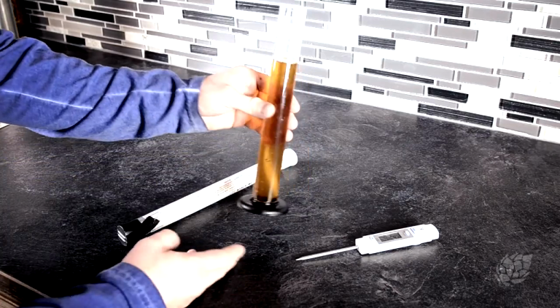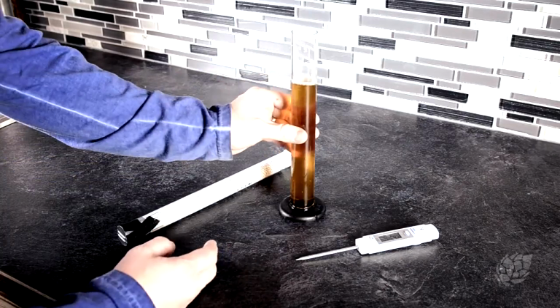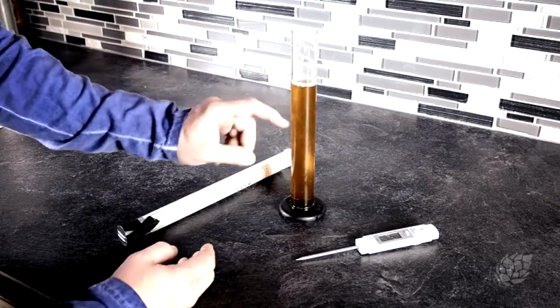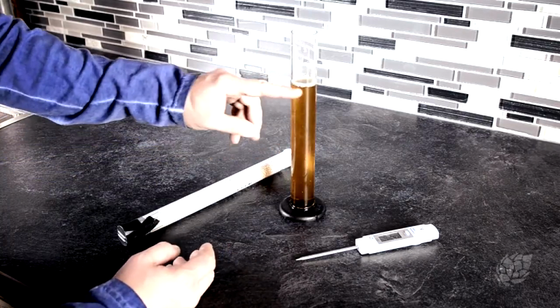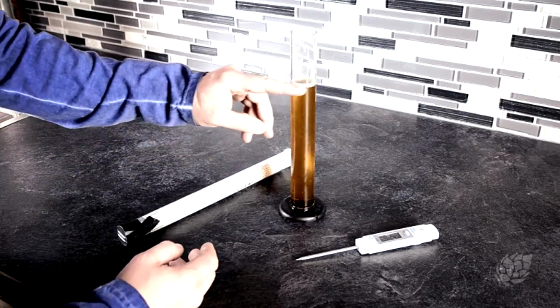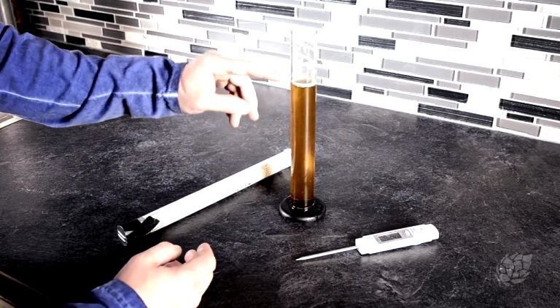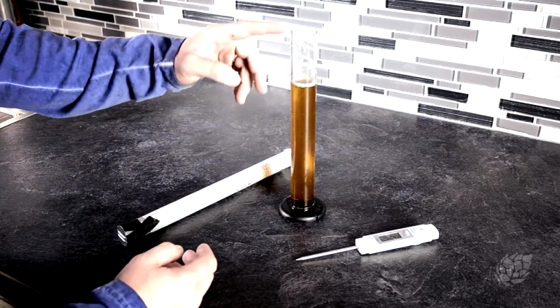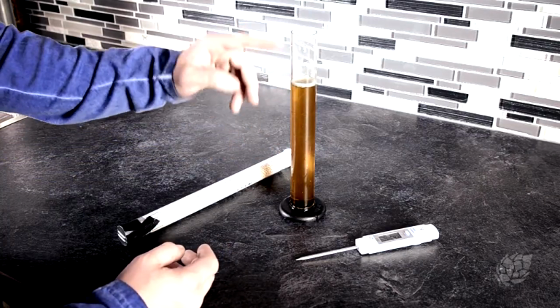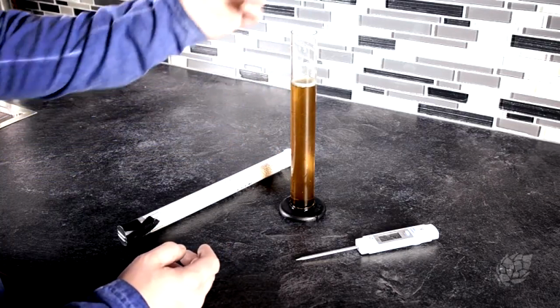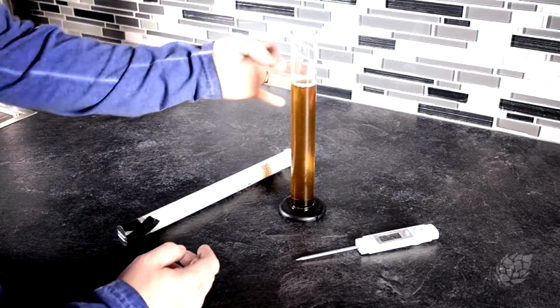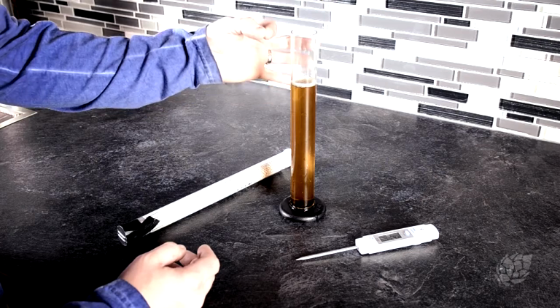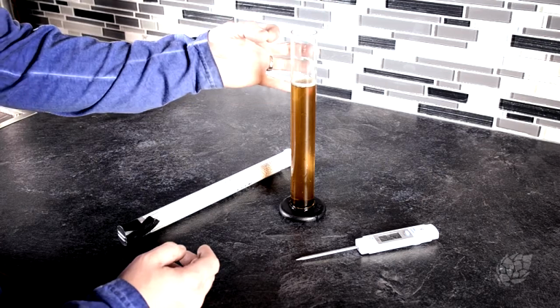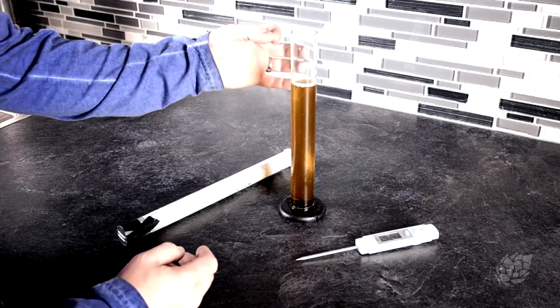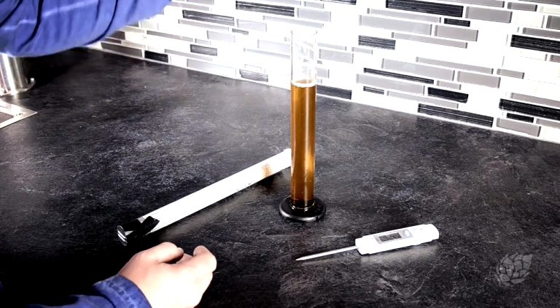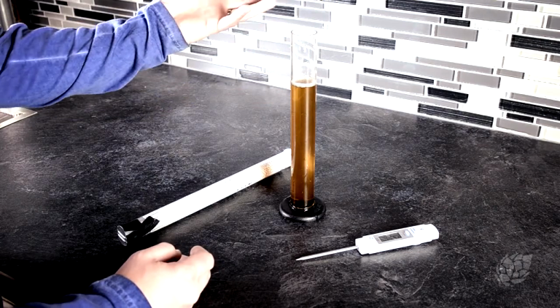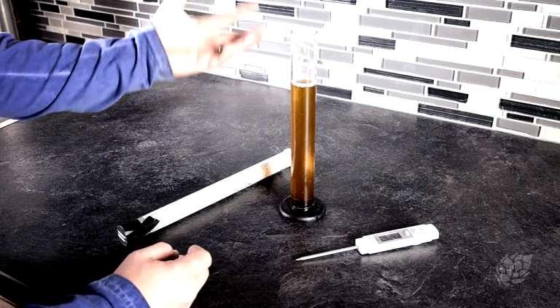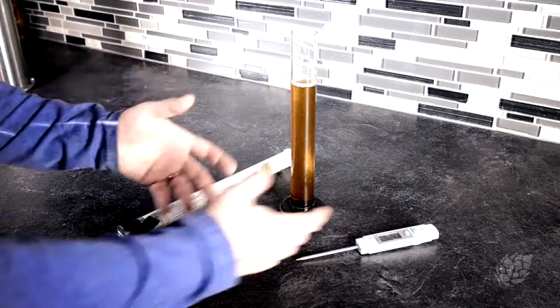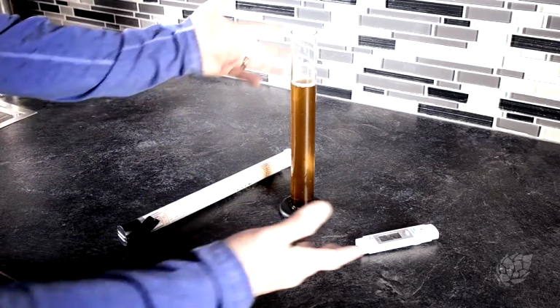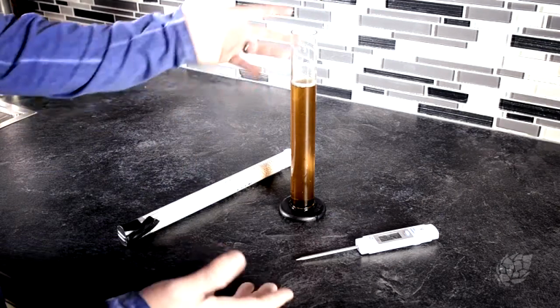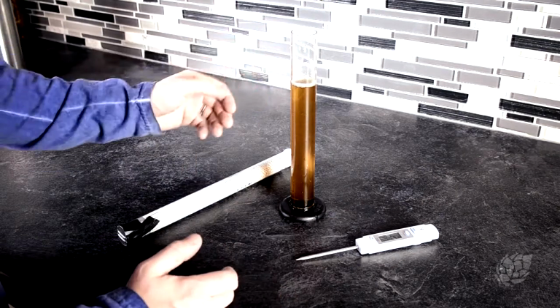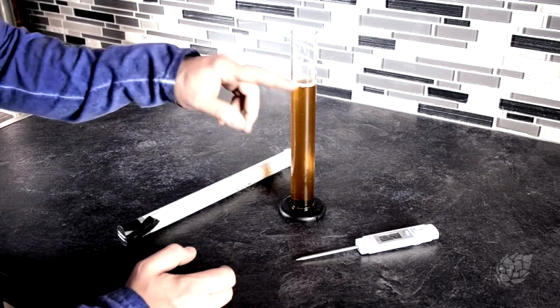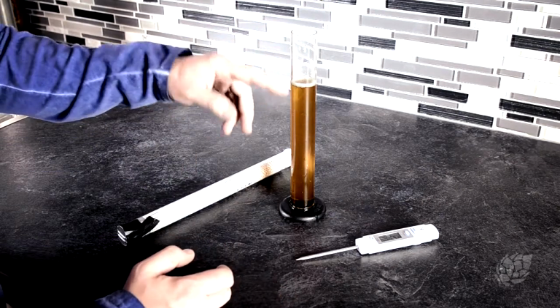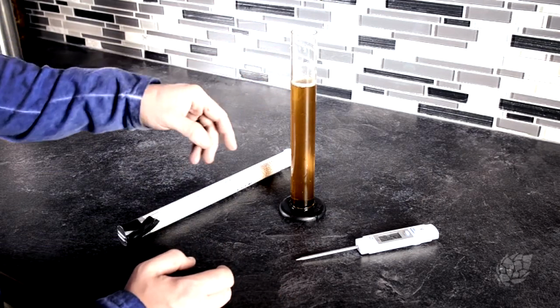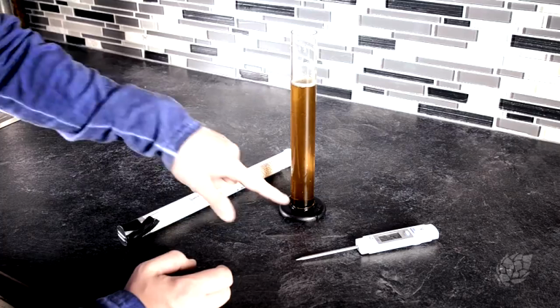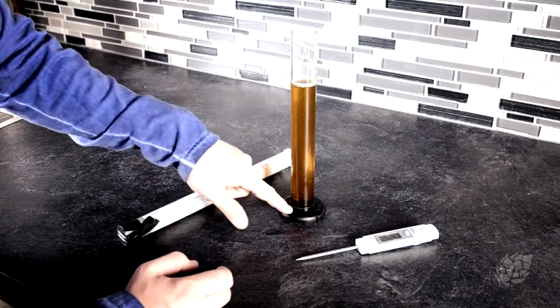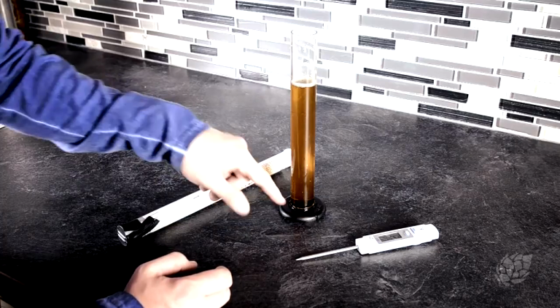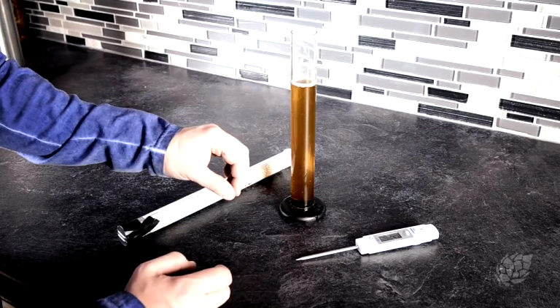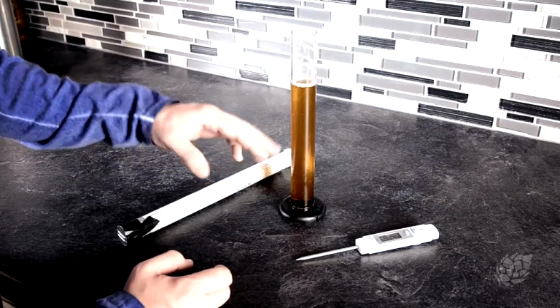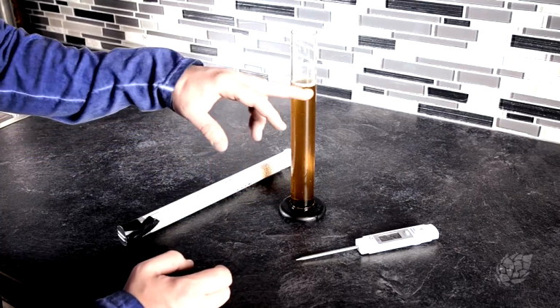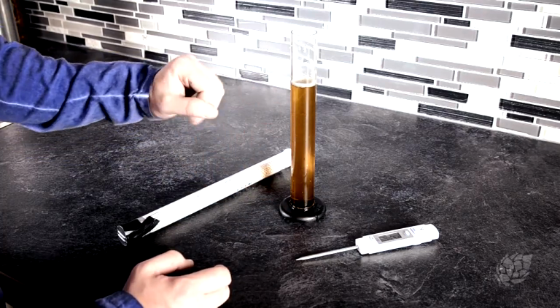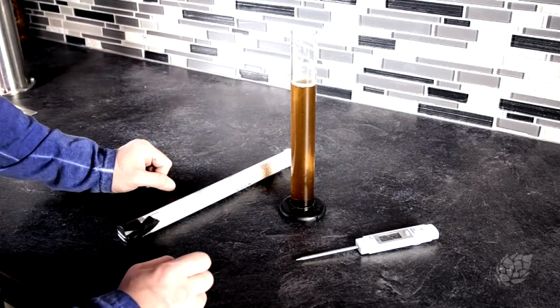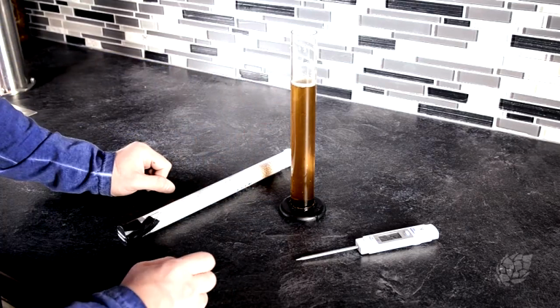Fill it somewhere right around close to the top, but not so full that when you plunk your hydrometer in you're going to overflow and get beer everywhere, and not so low that your hydrometer is going to be resting on the bottom — just a happy medium, something like this.